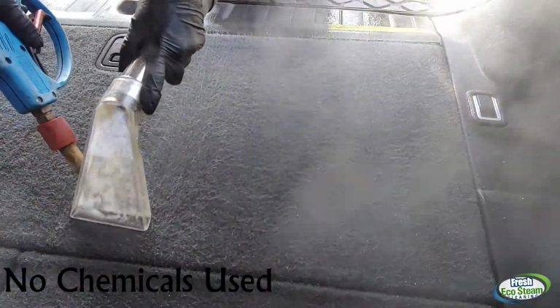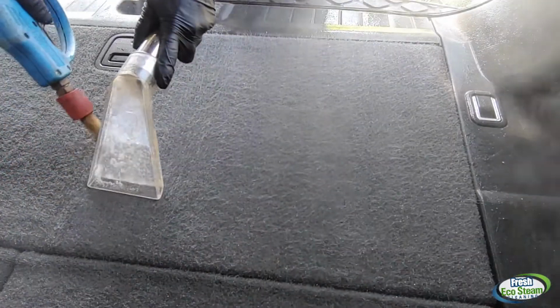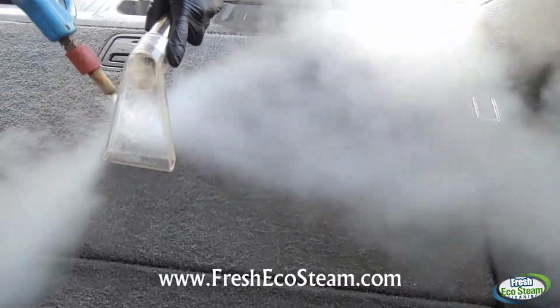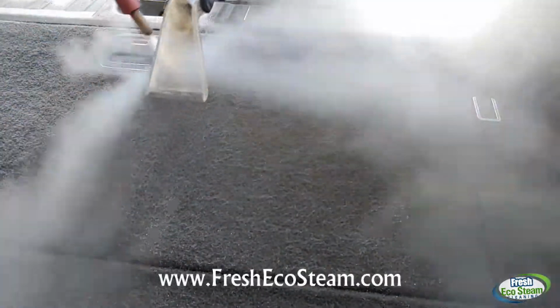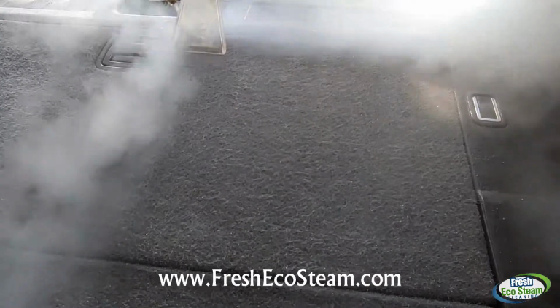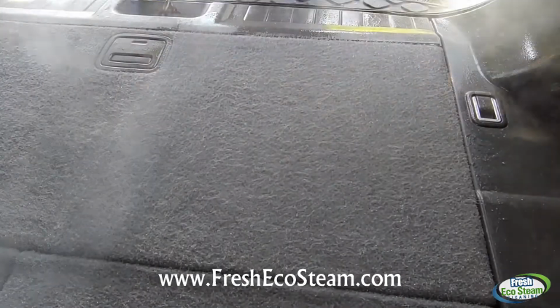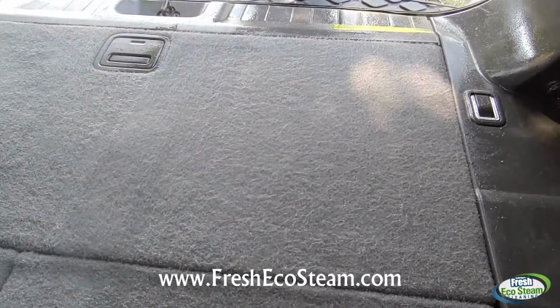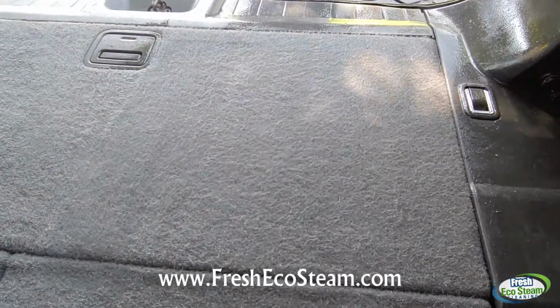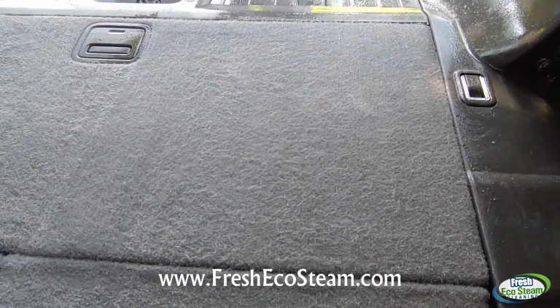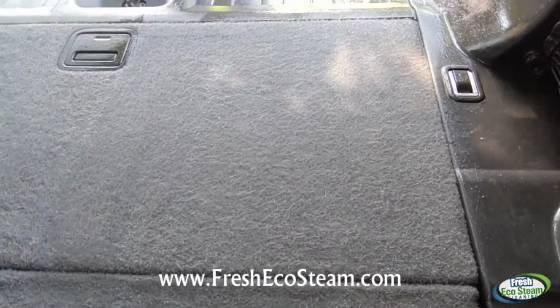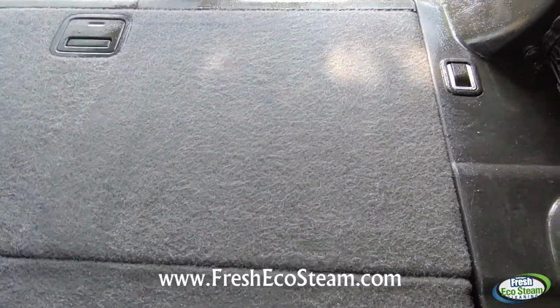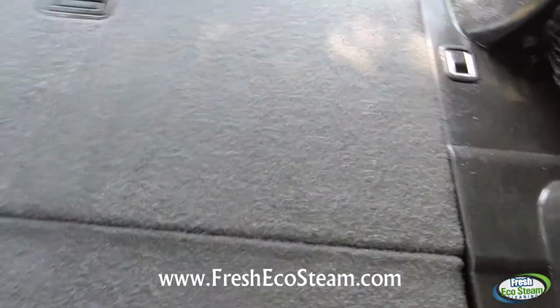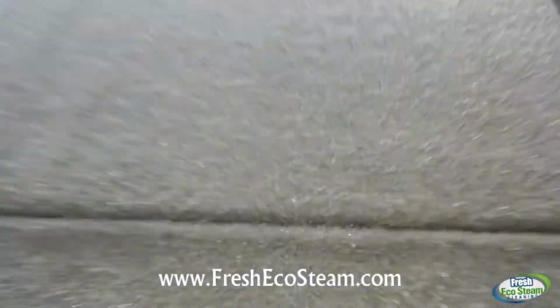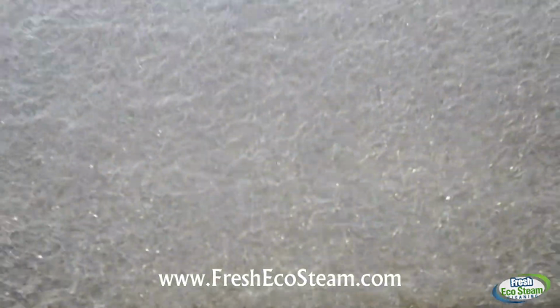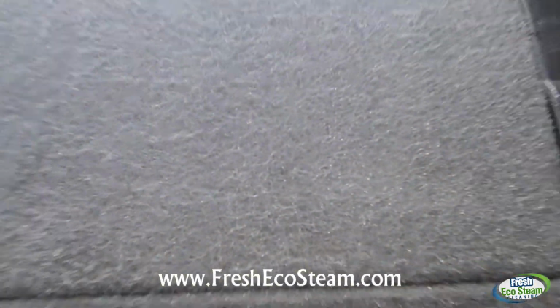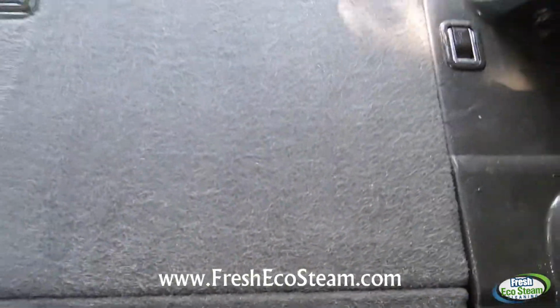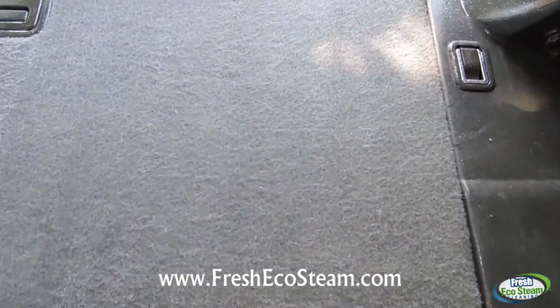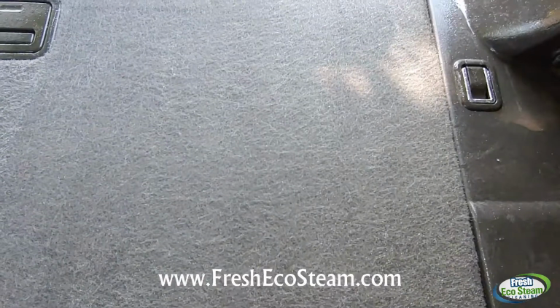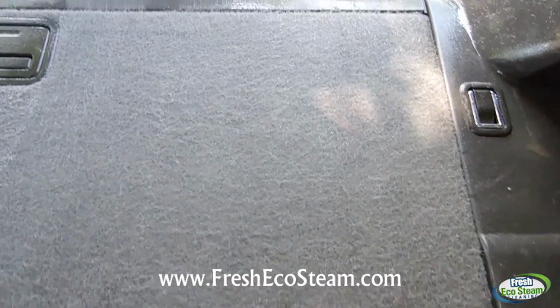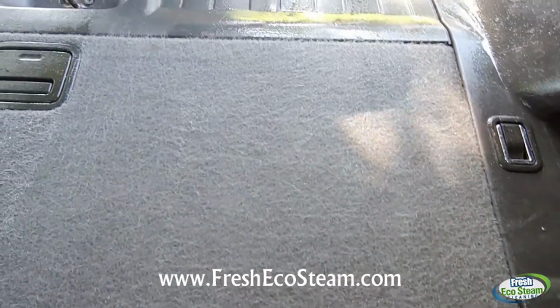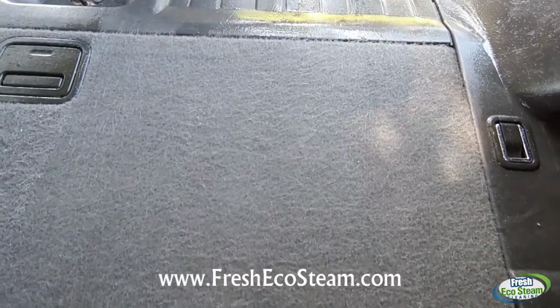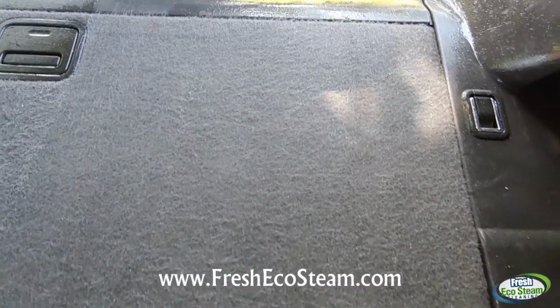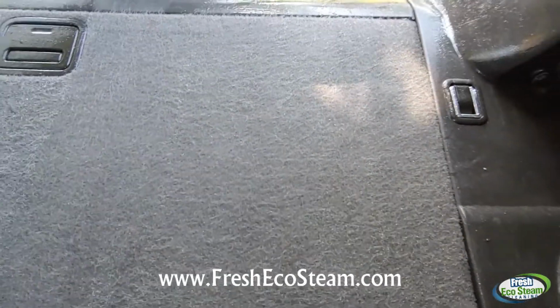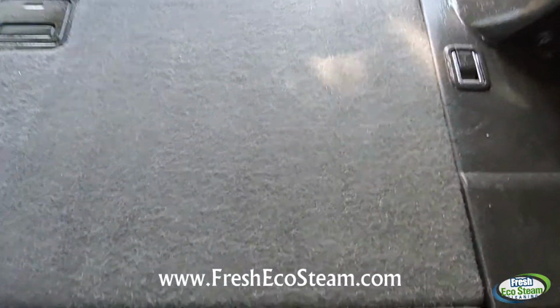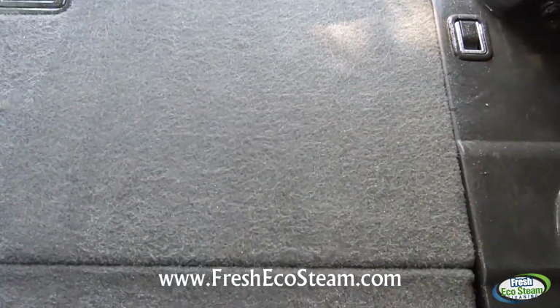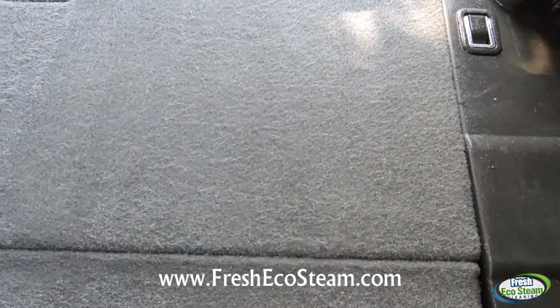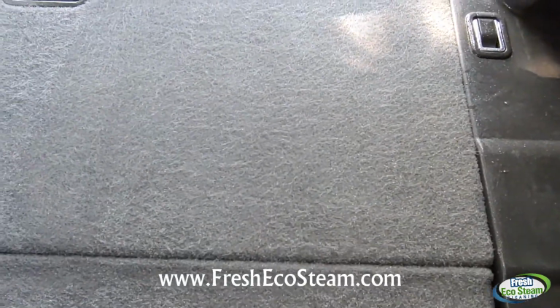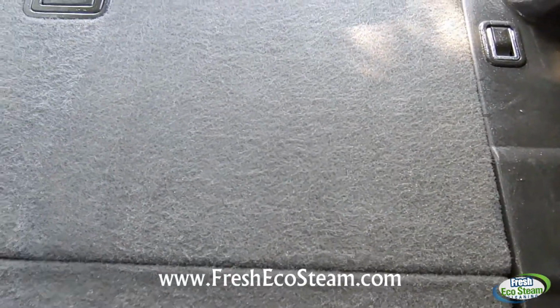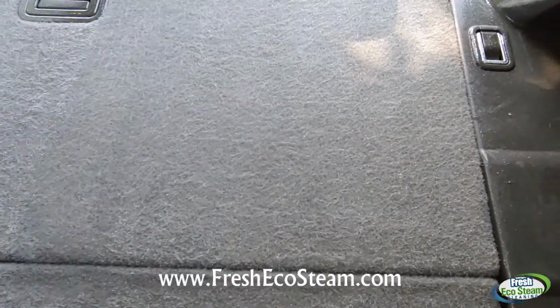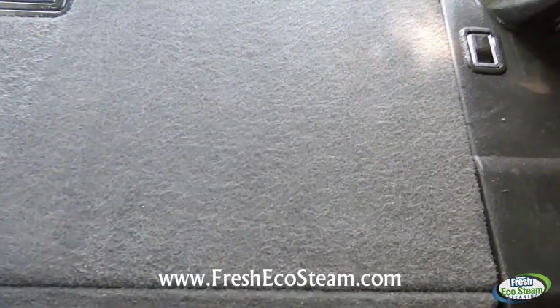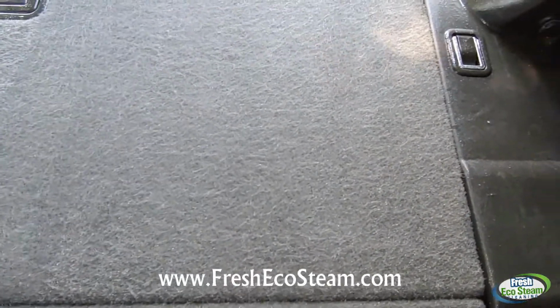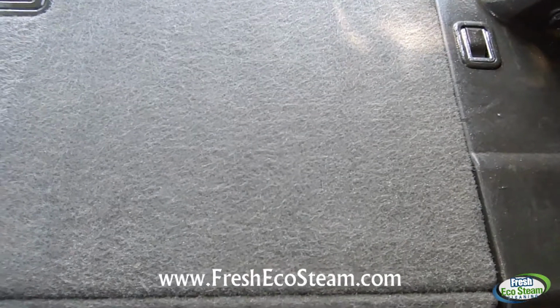All right, look at the carpet. The carpet looks as clean as it can be, but you know what? This is a darker color carpet, so it's hiding a lot of the stains.